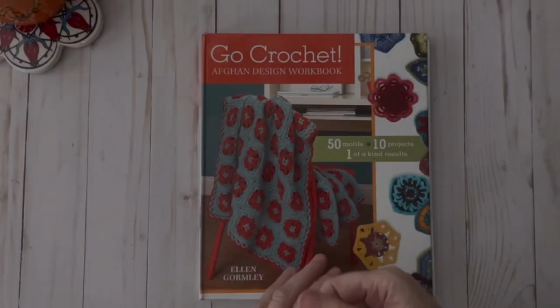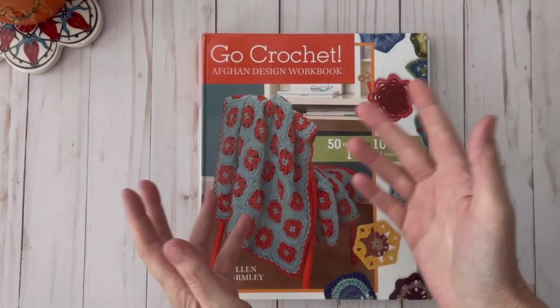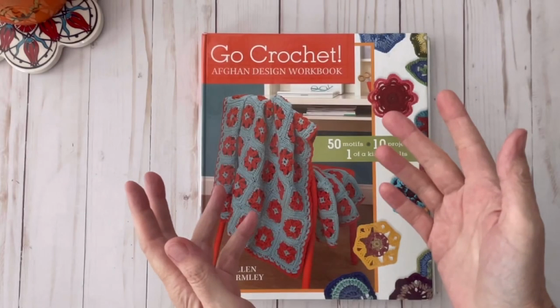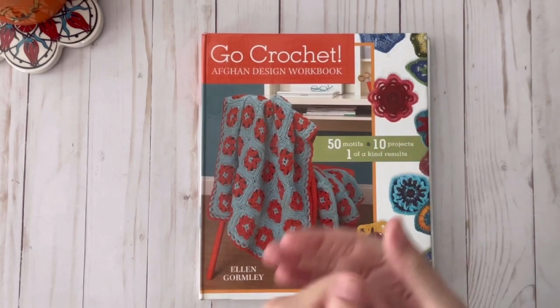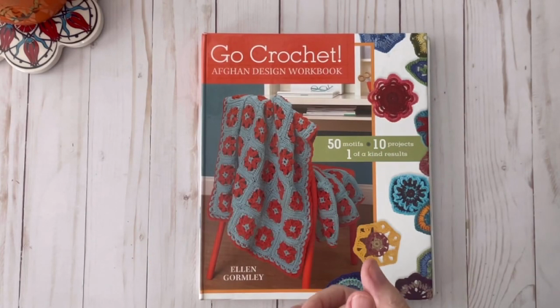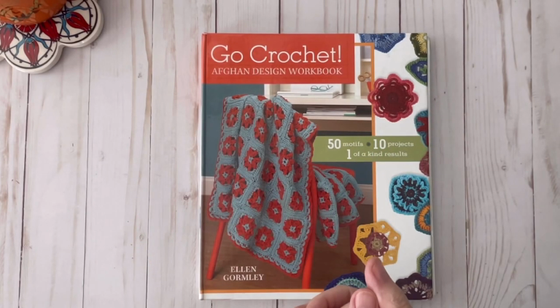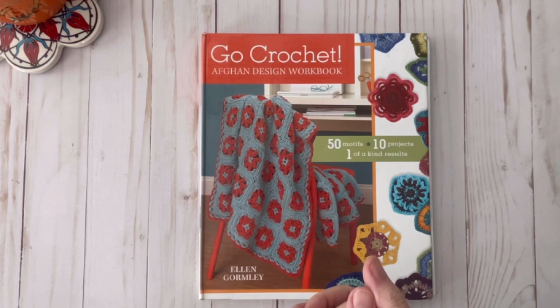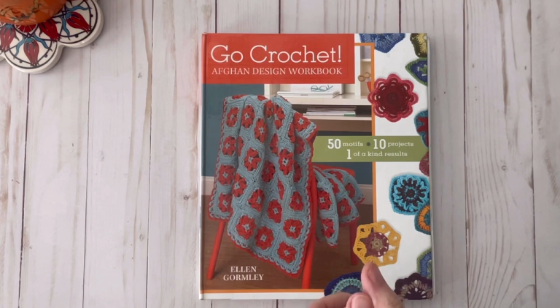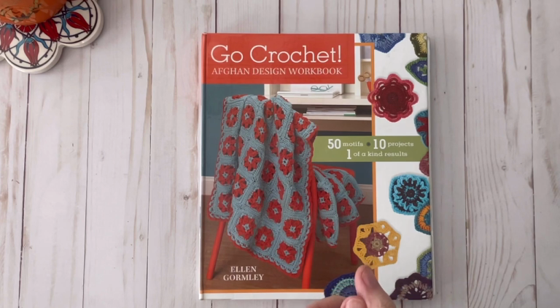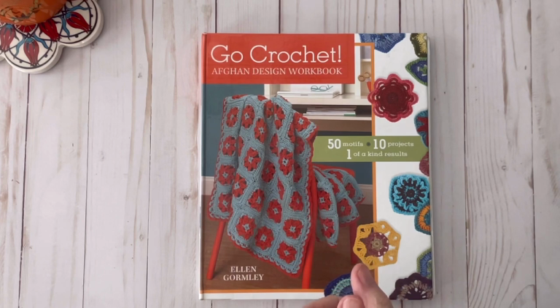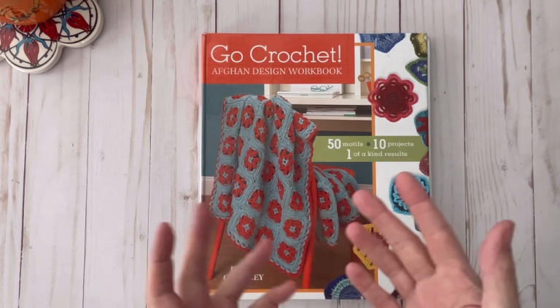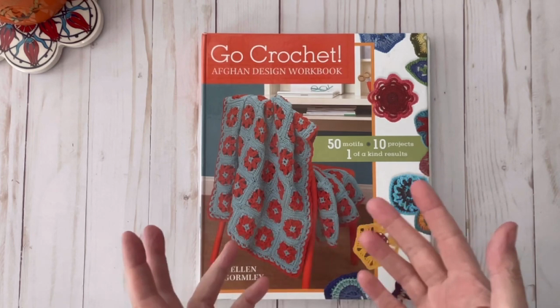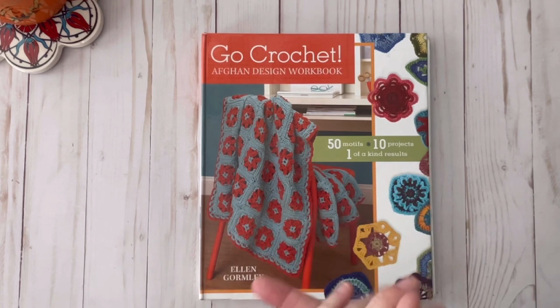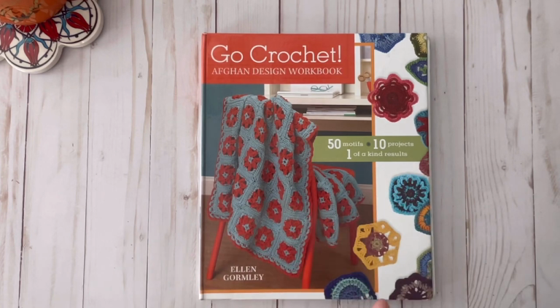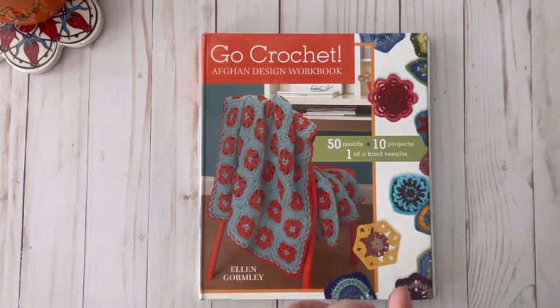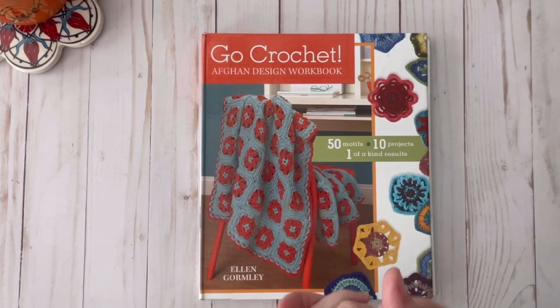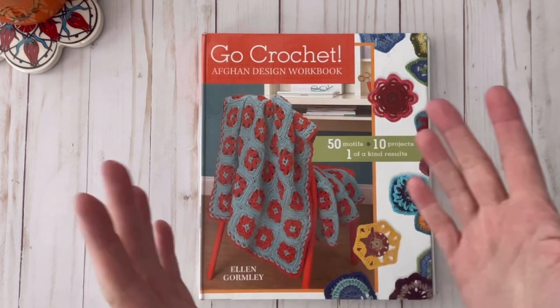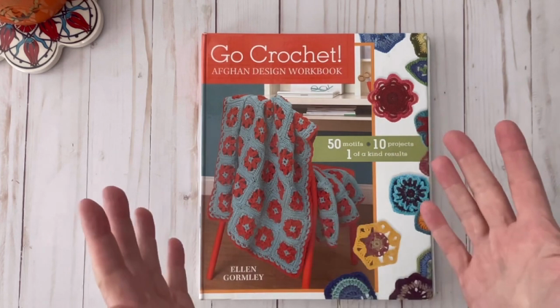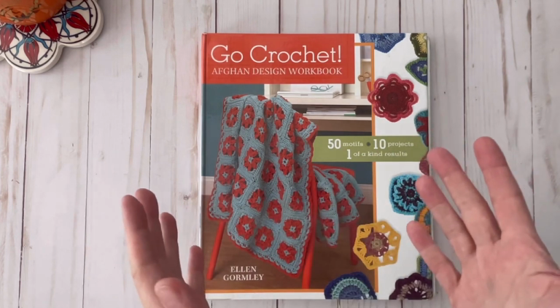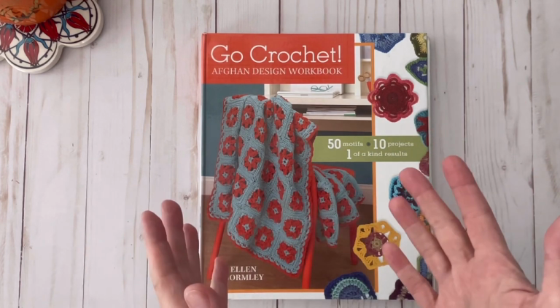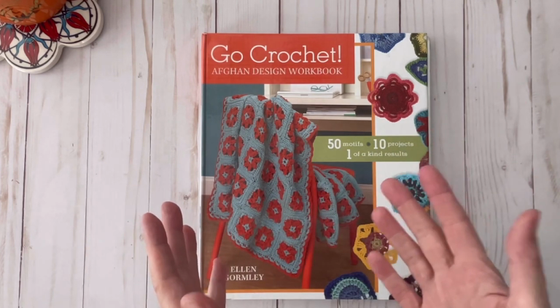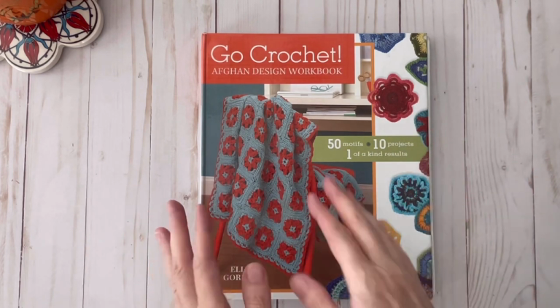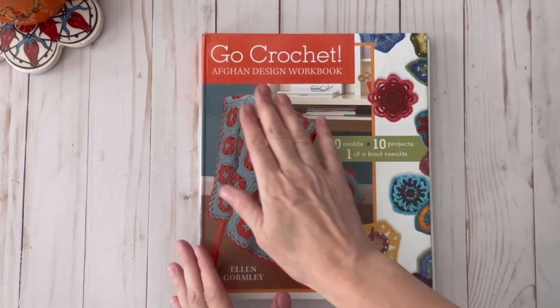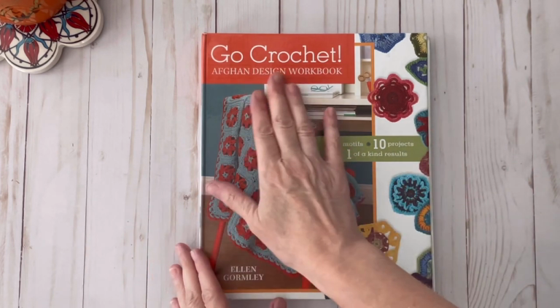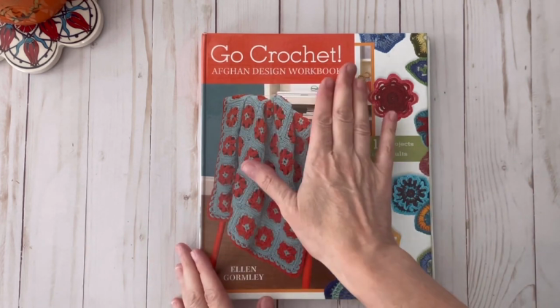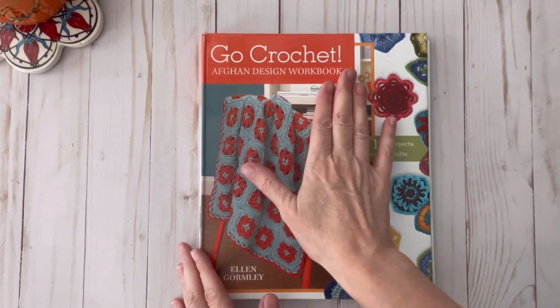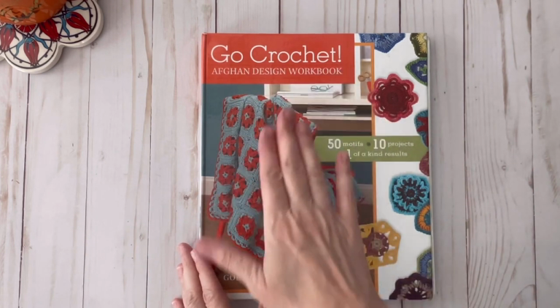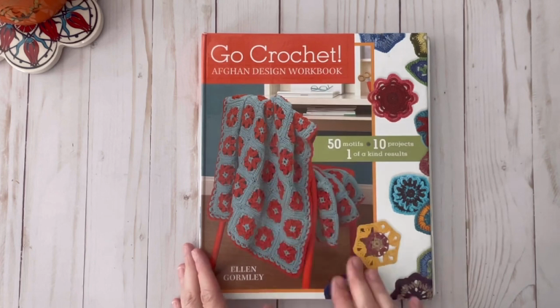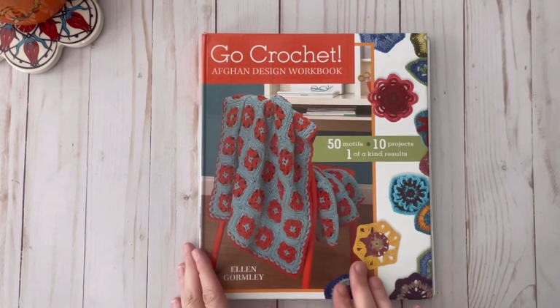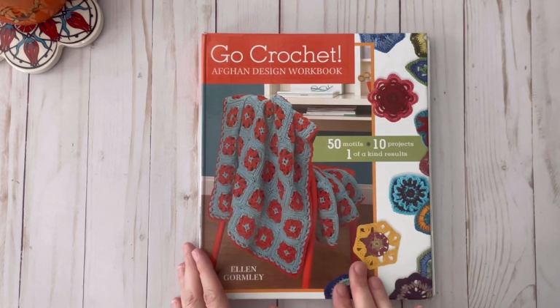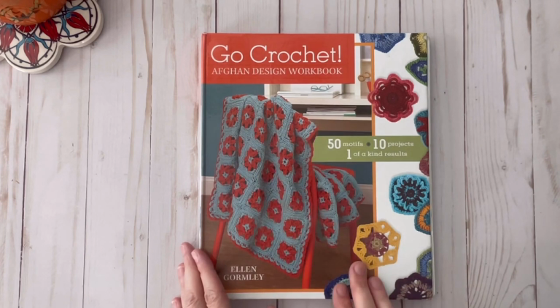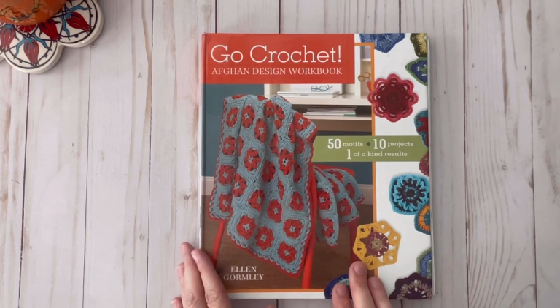Welcome to Crow Joe Corner. My name is Laura and today I'm going to show you a brief walkthrough of the Go Crochet Afghan Design workbook.